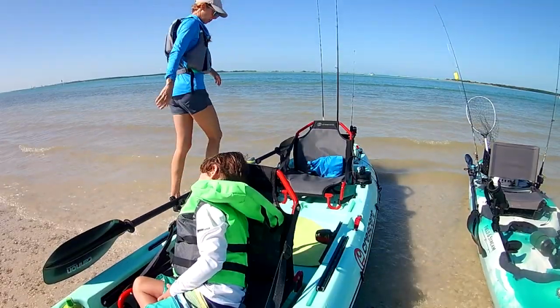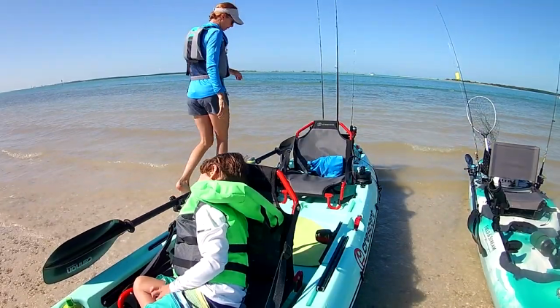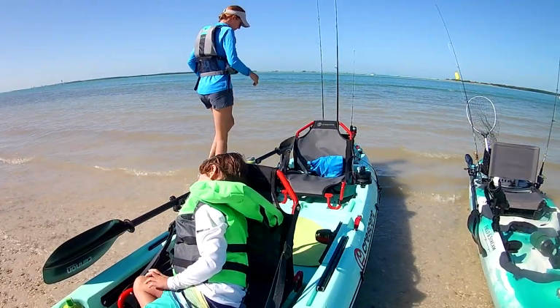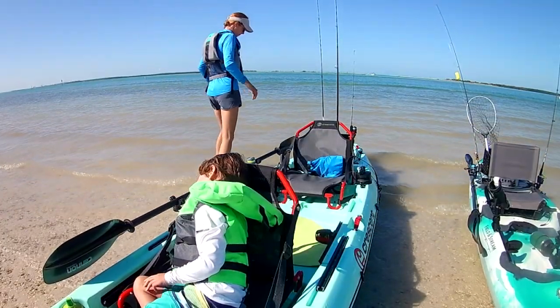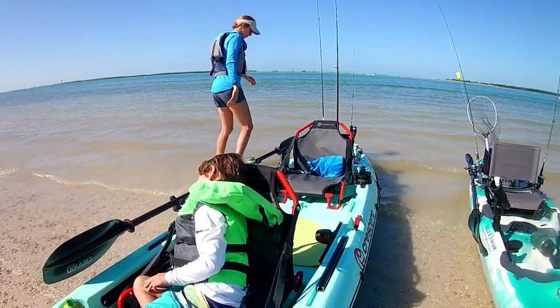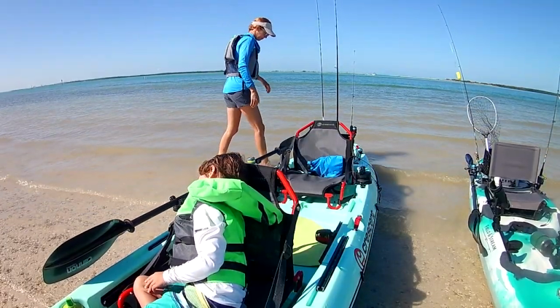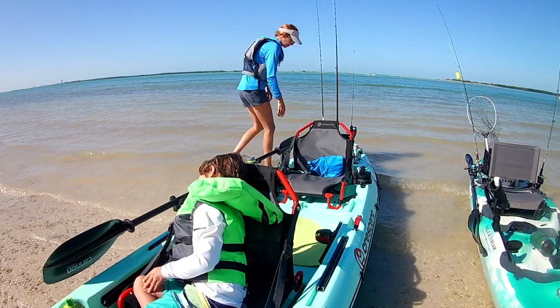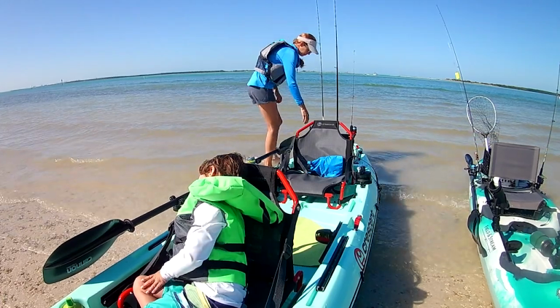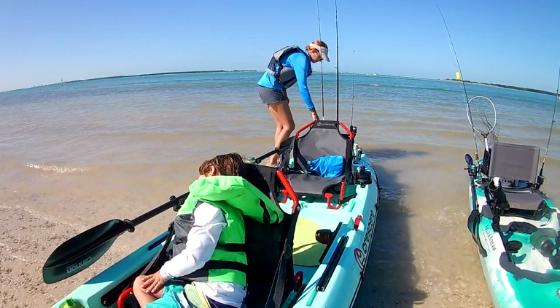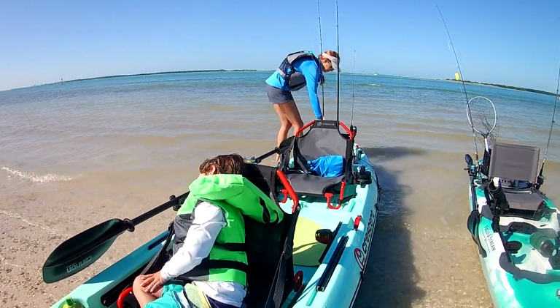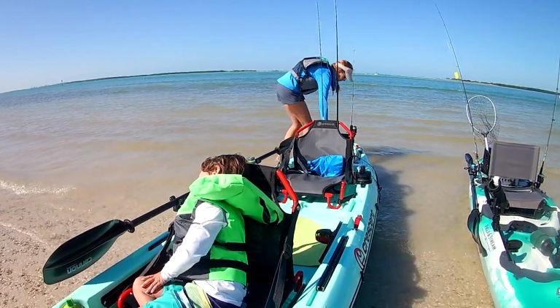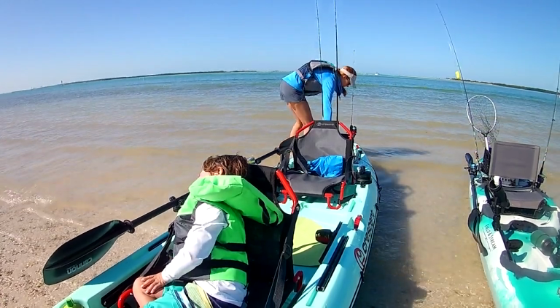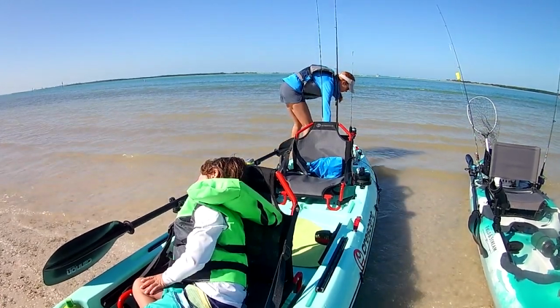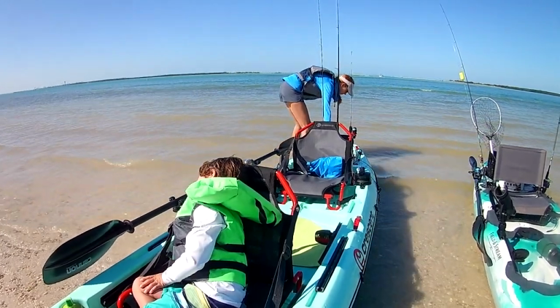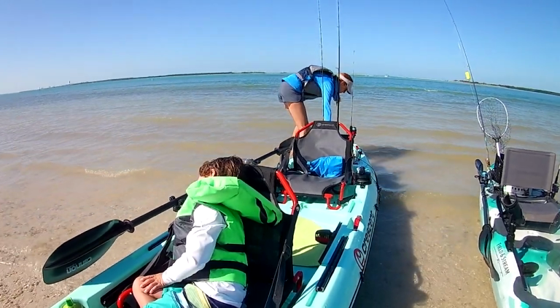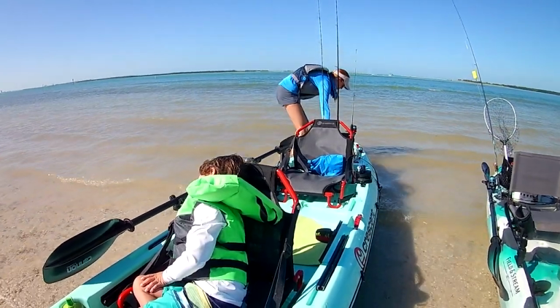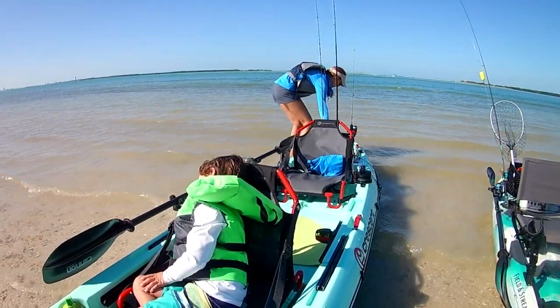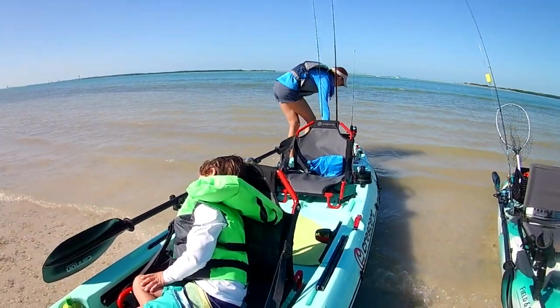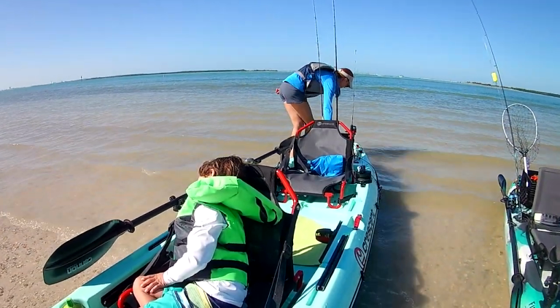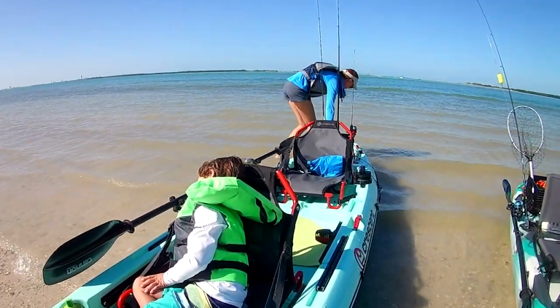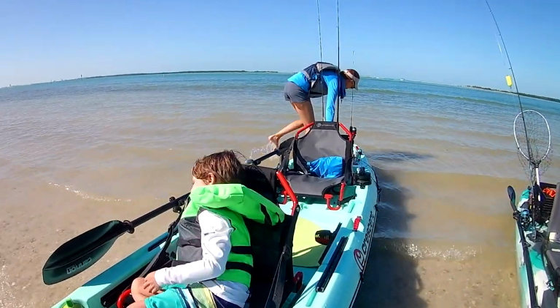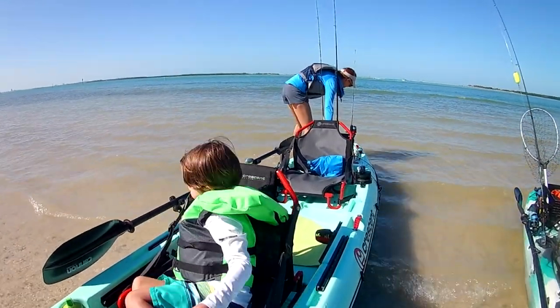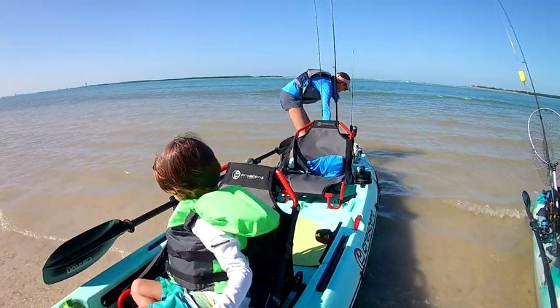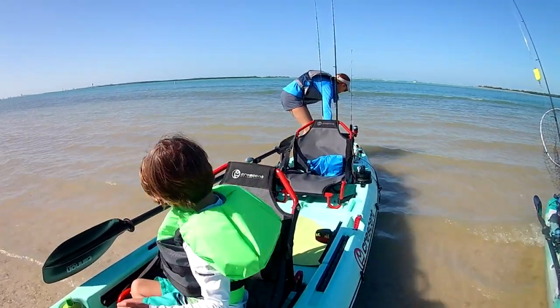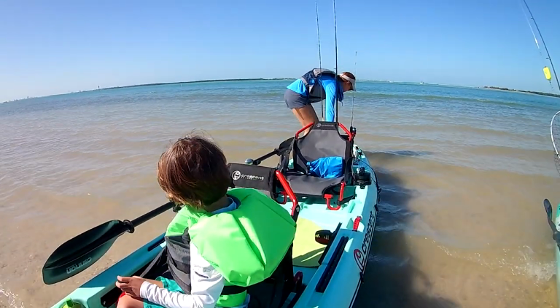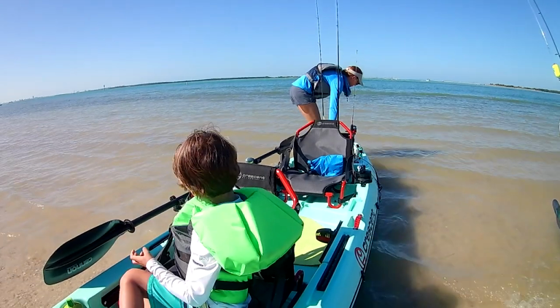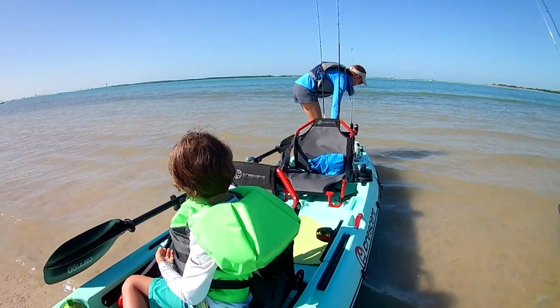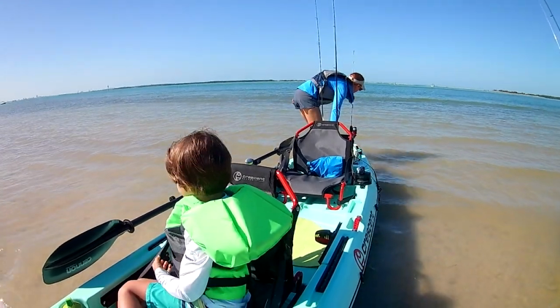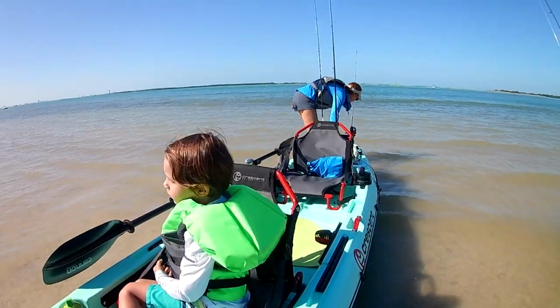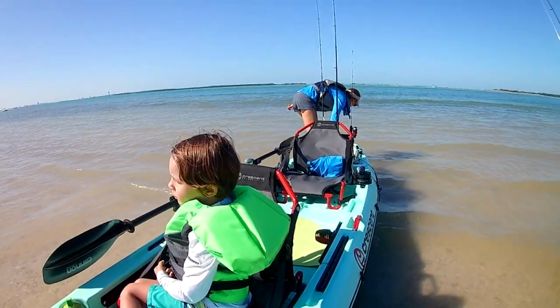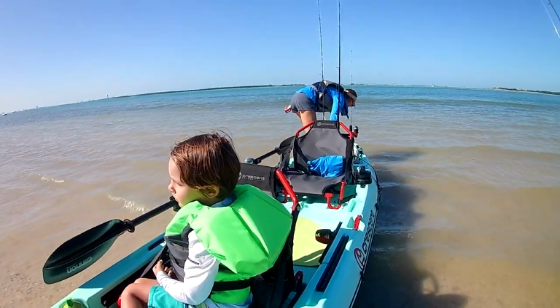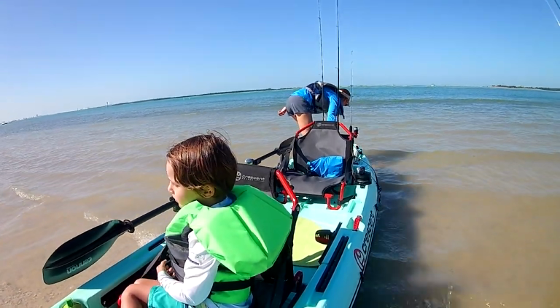There are also some smaller rocks on the beach right at the water's edge, so it's a good idea to wear water shoes when launching and to be mindful to avoid scuffing up your boat.